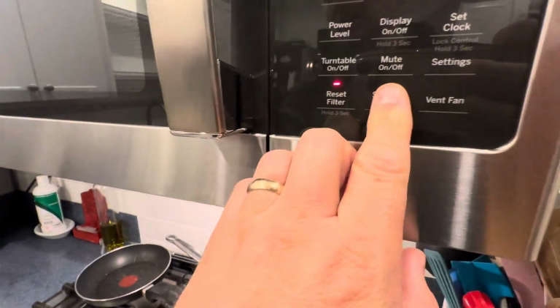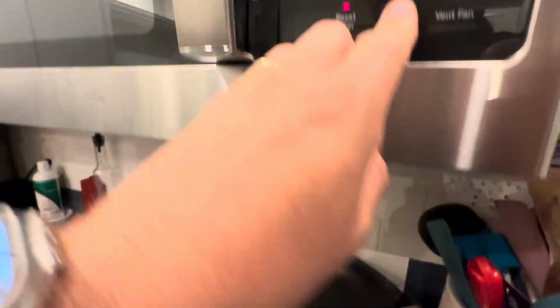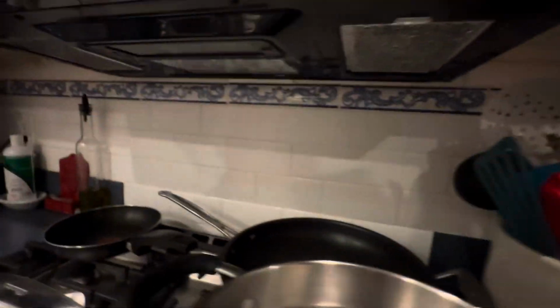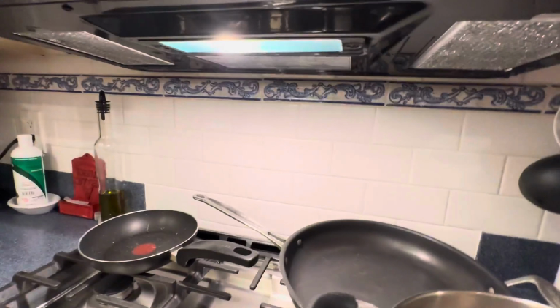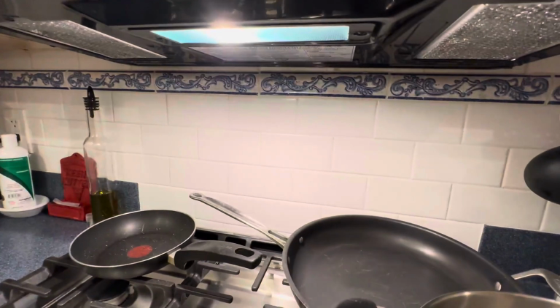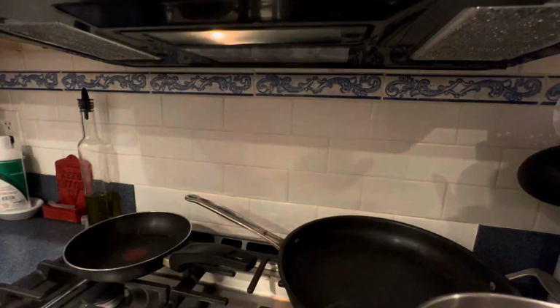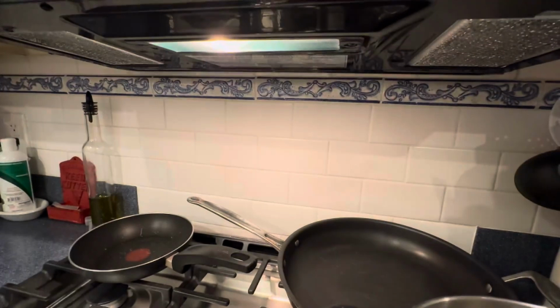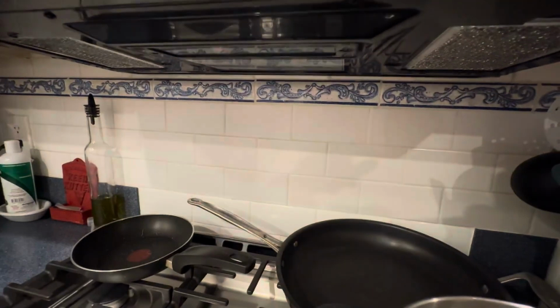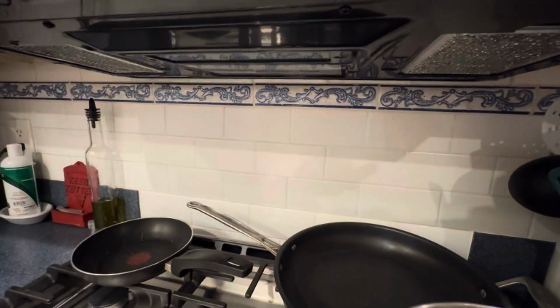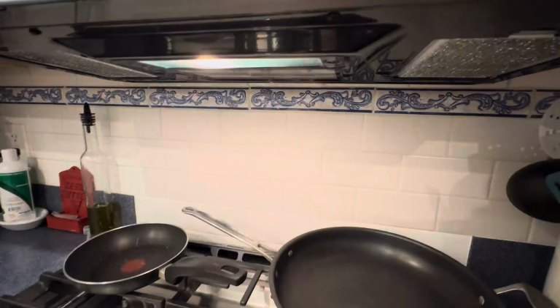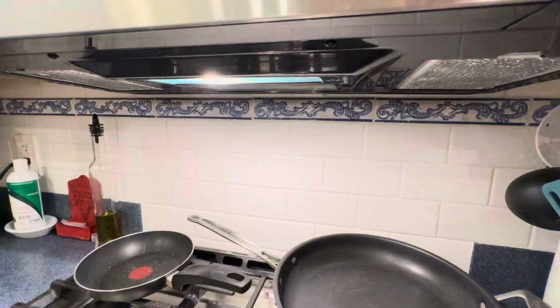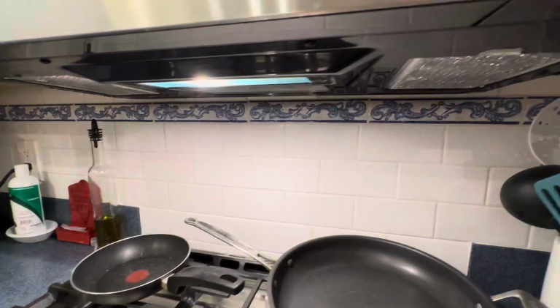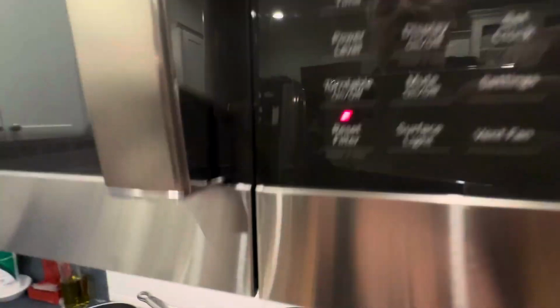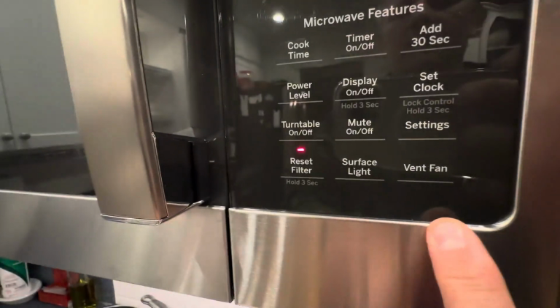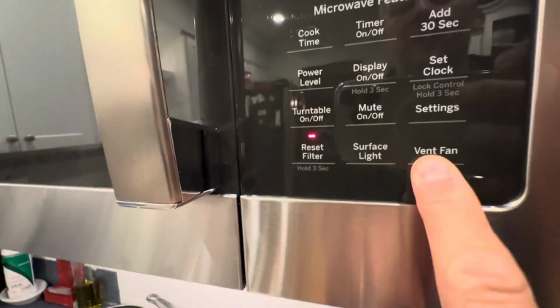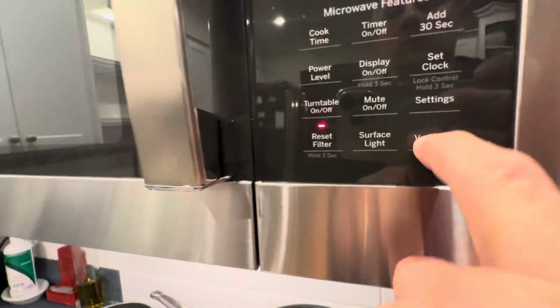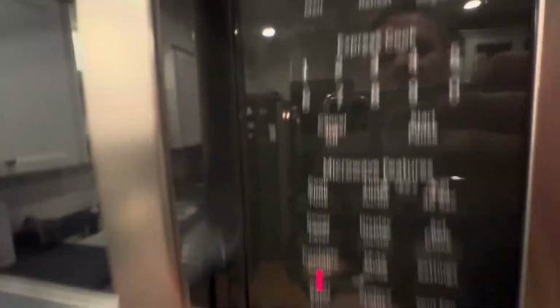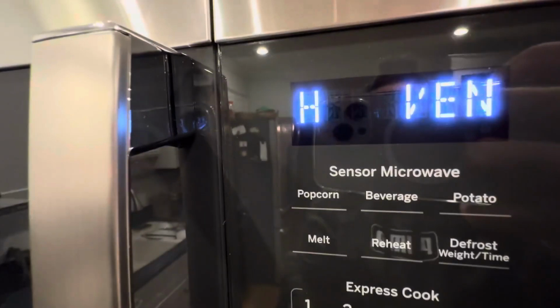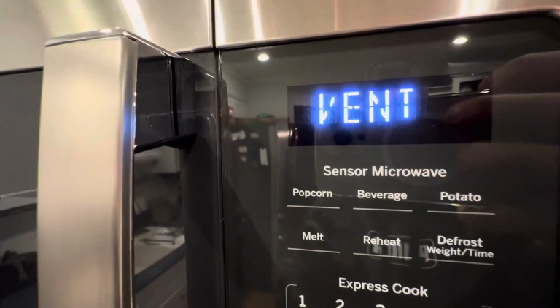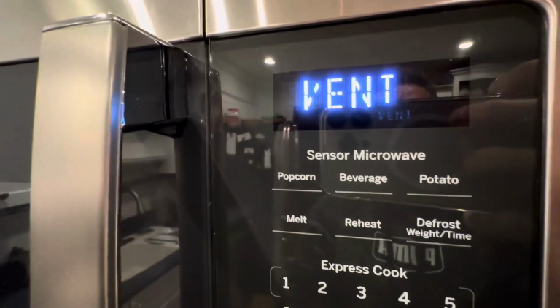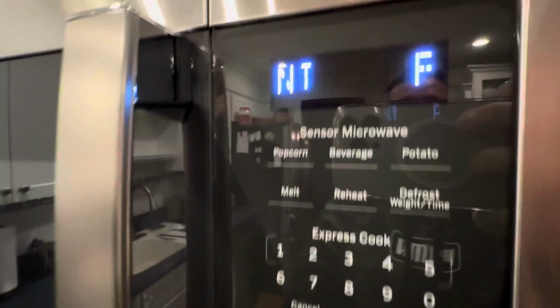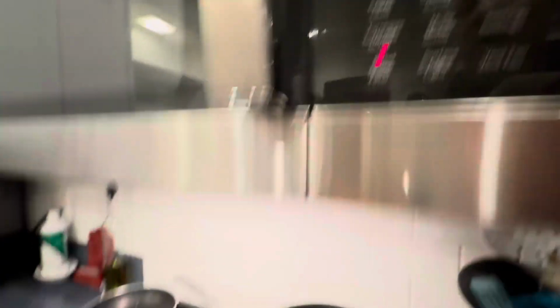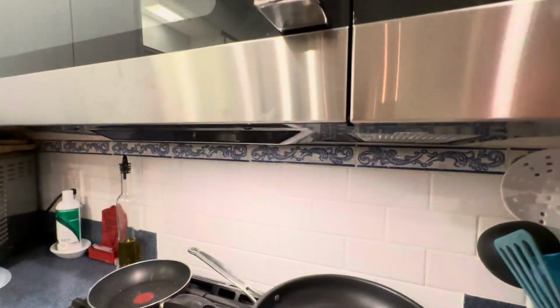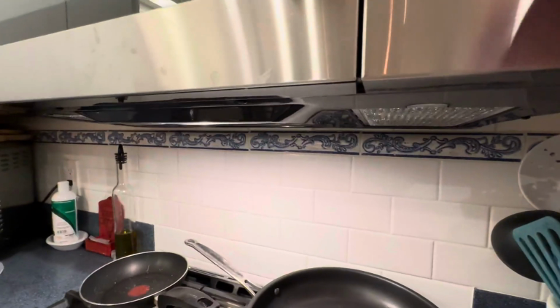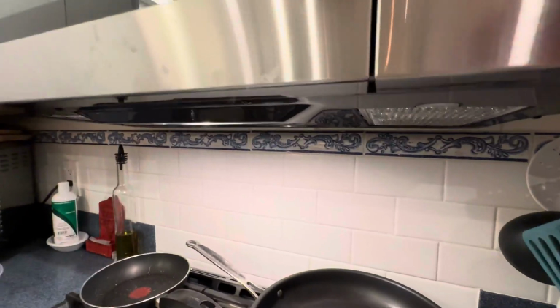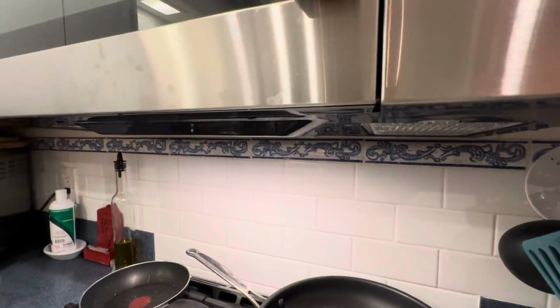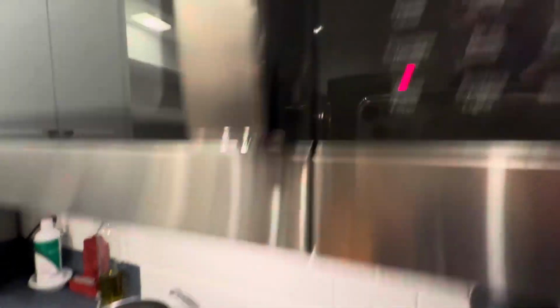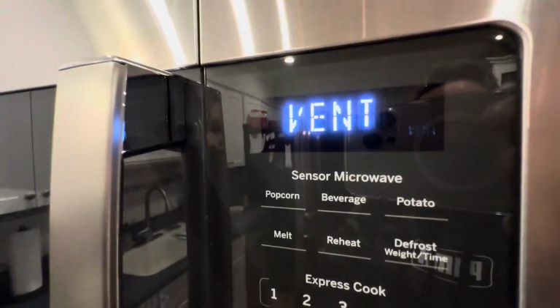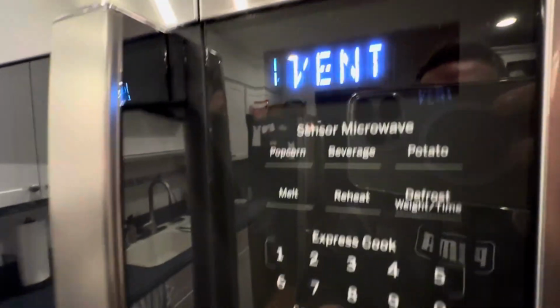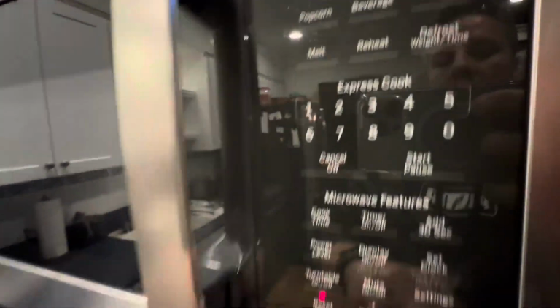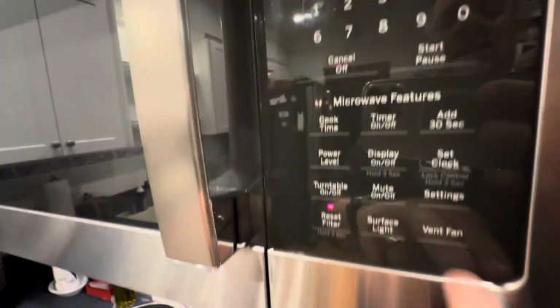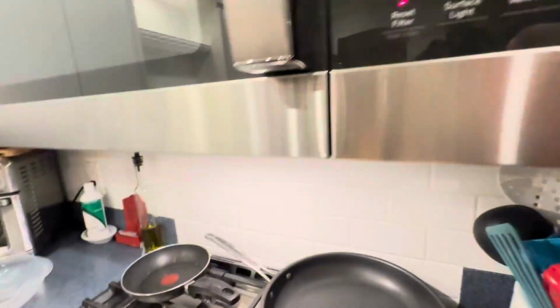It does have a light underneath, as you can see right there. It's got a couple of different modes. And then it does have a vent fan as well. It will say vent fan high, and then it has low — vent fan low and off.